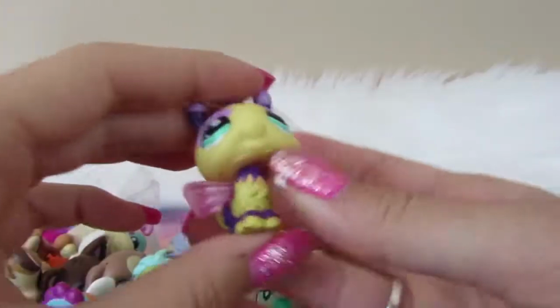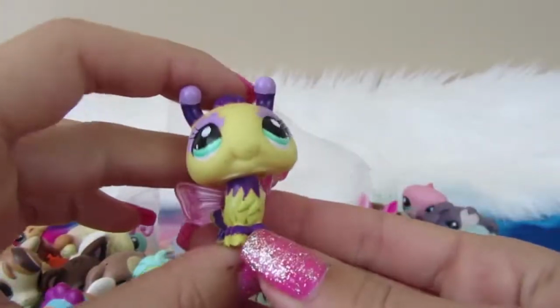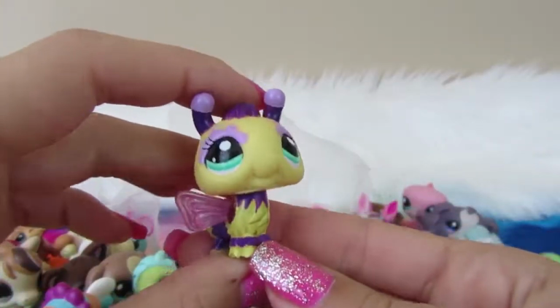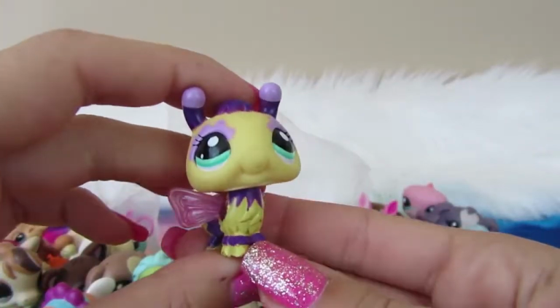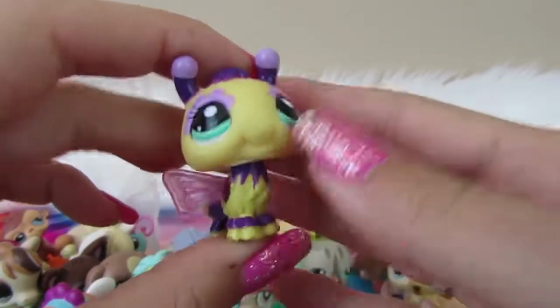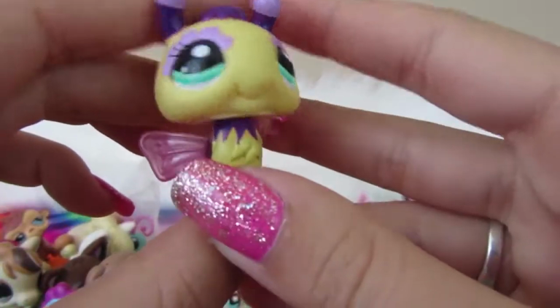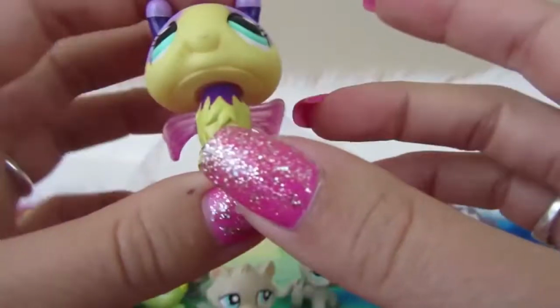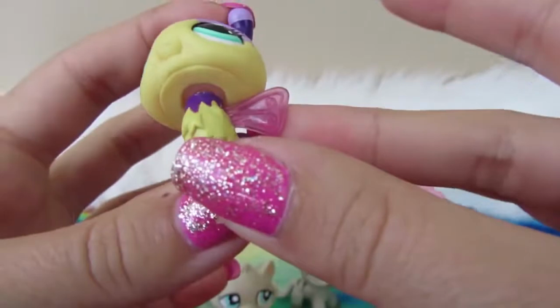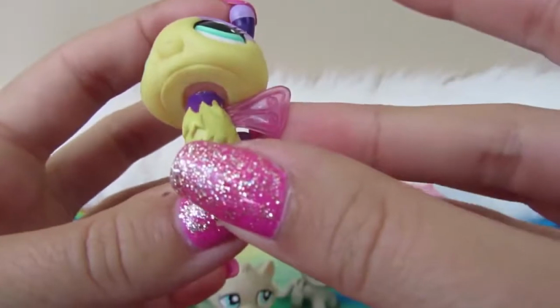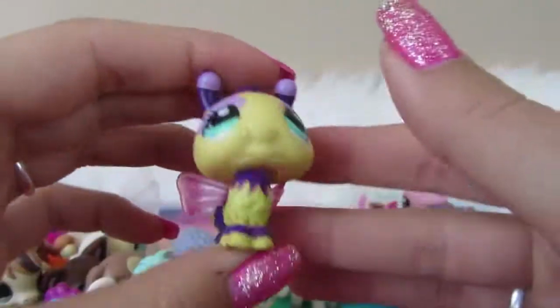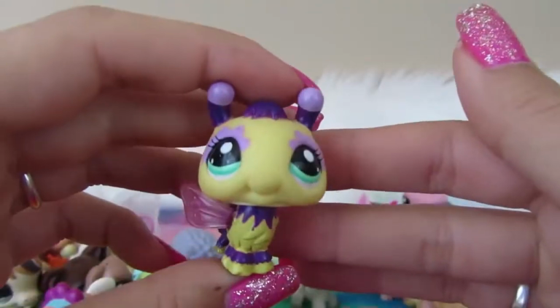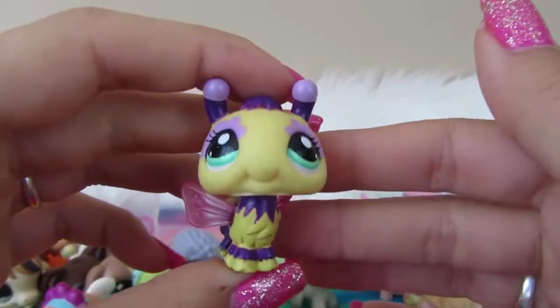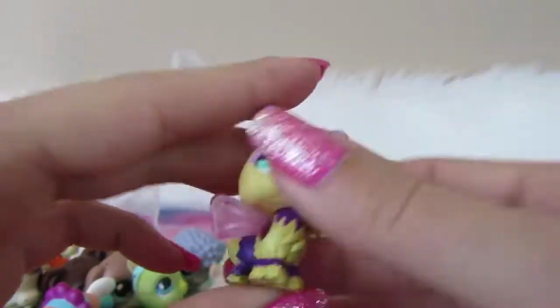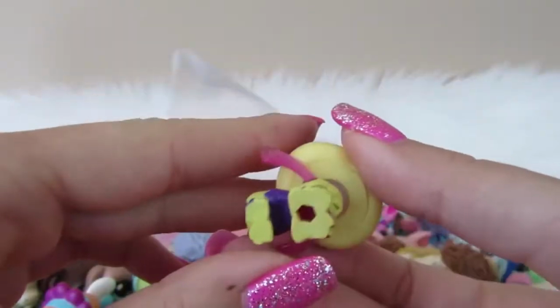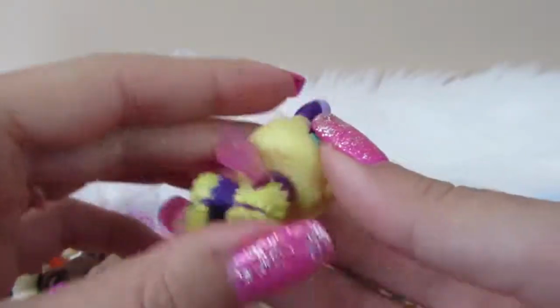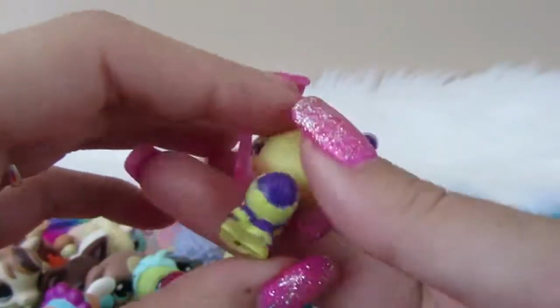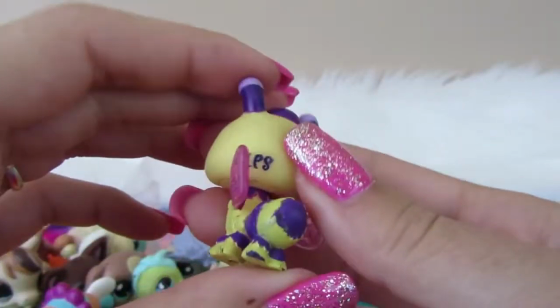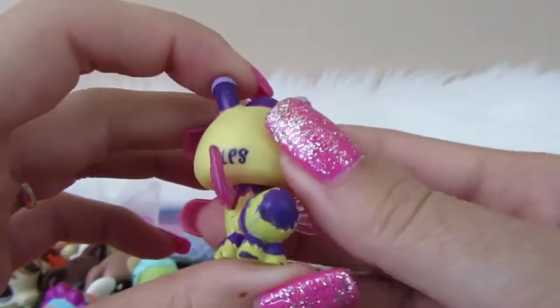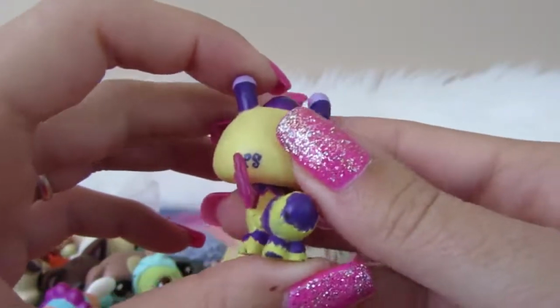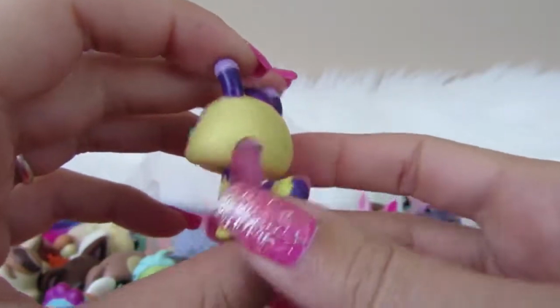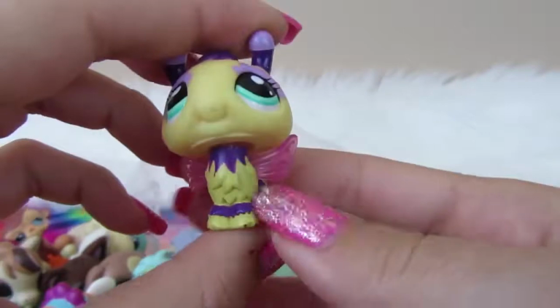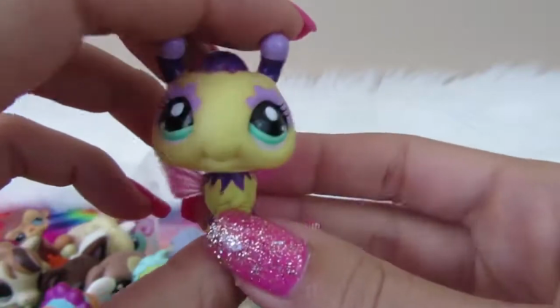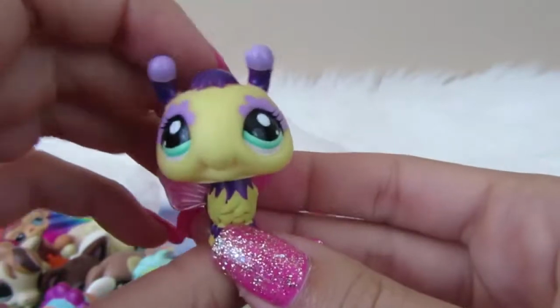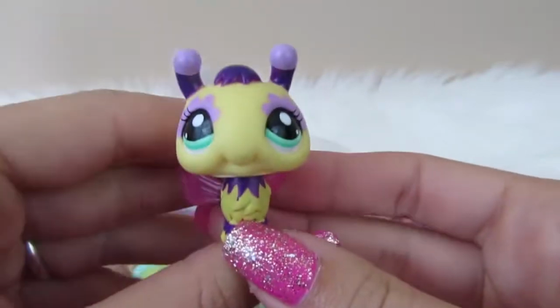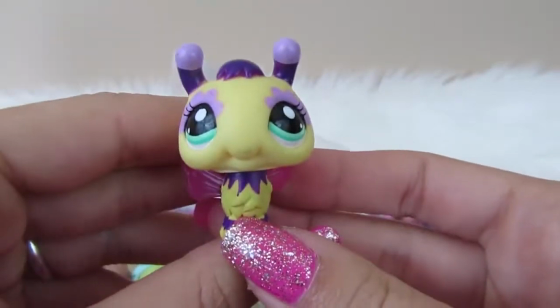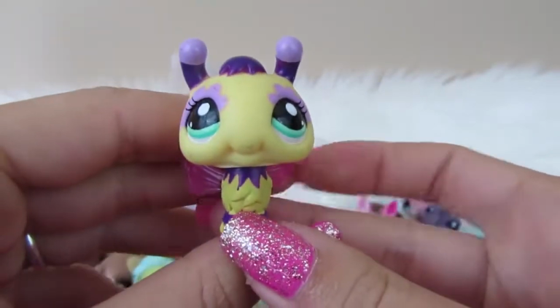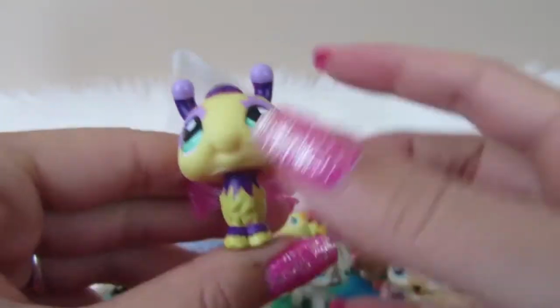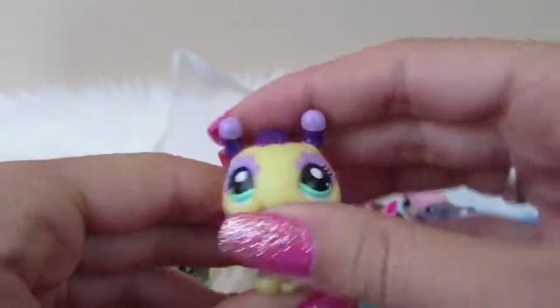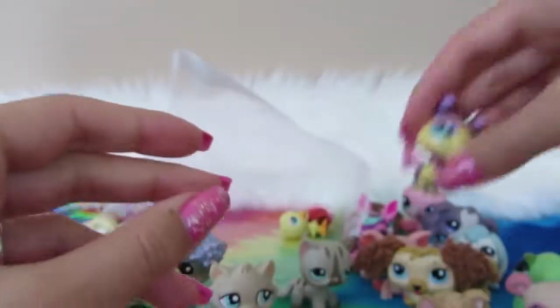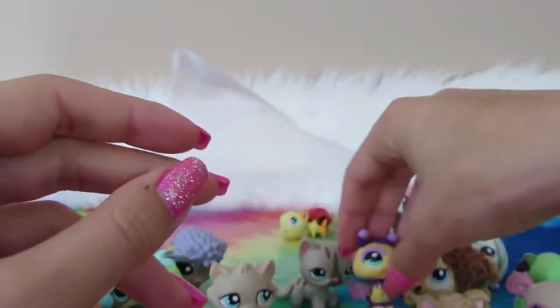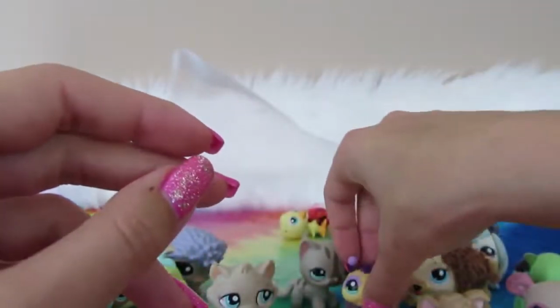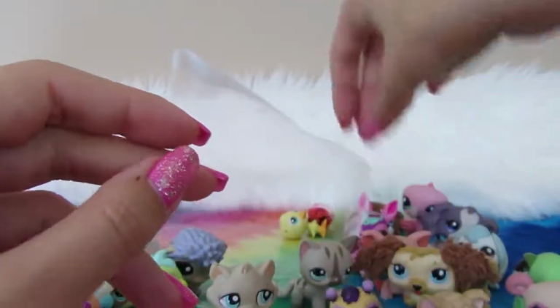We have a bumblebee with translucent wings, which is pretty cute. No magnet, LPS on the head. Pretty cute guy — I like the purple and the yellow together. That's really nice.